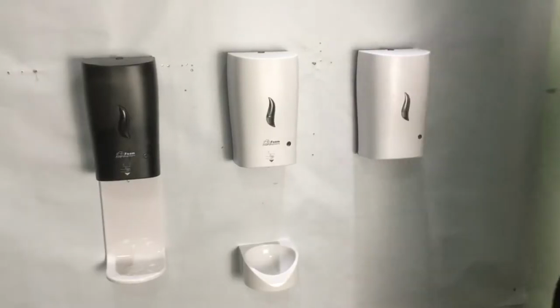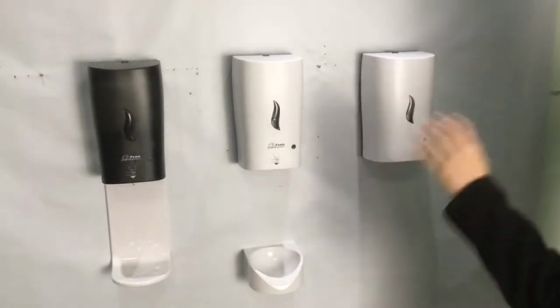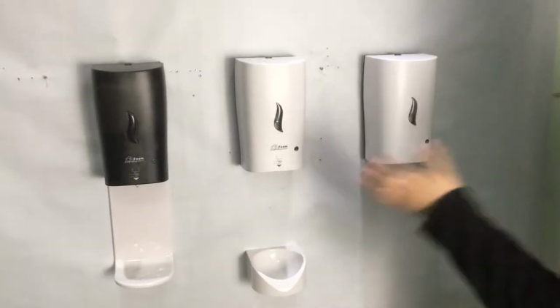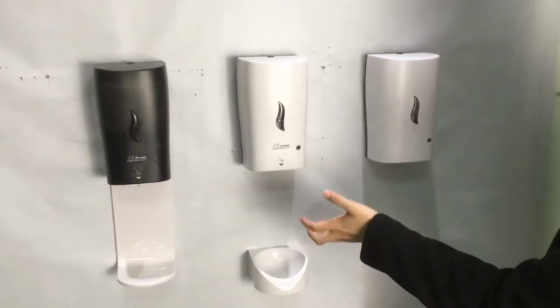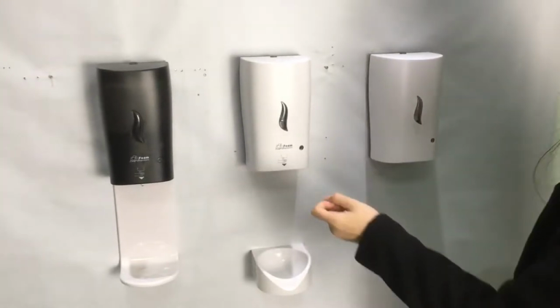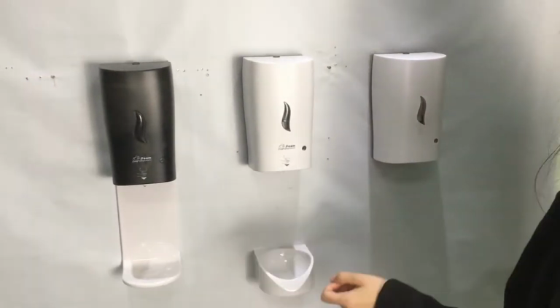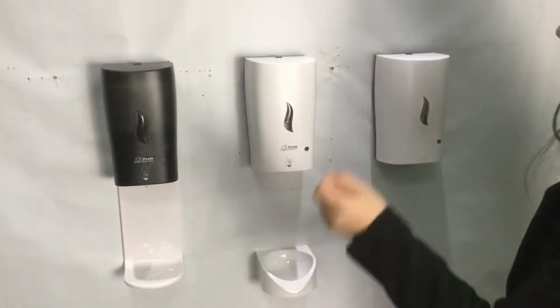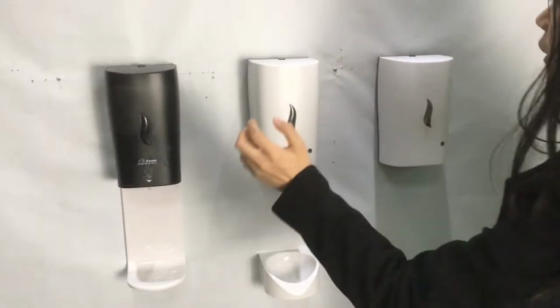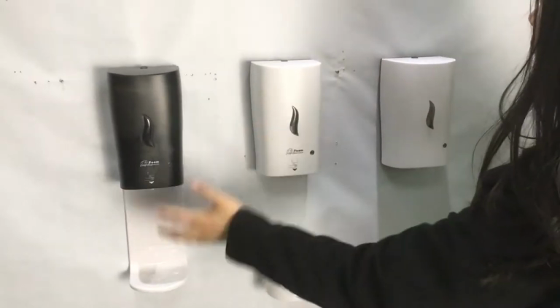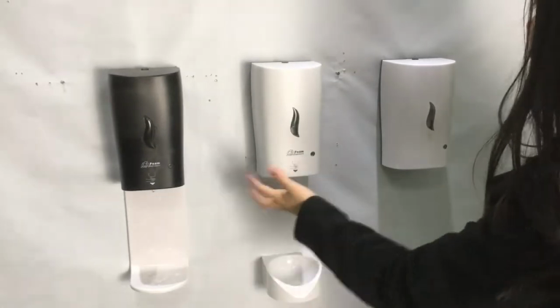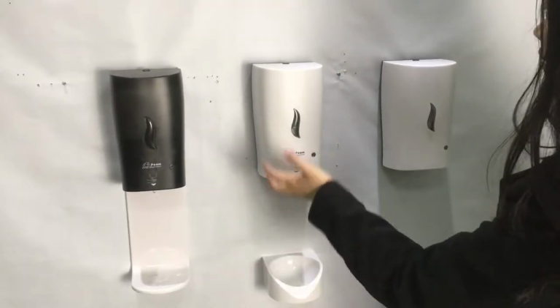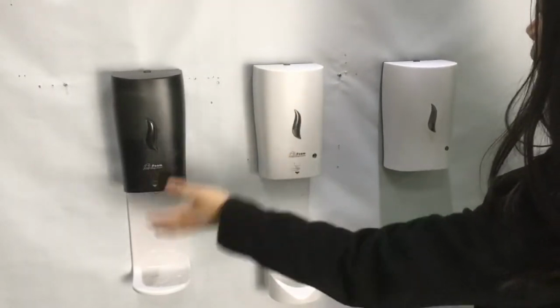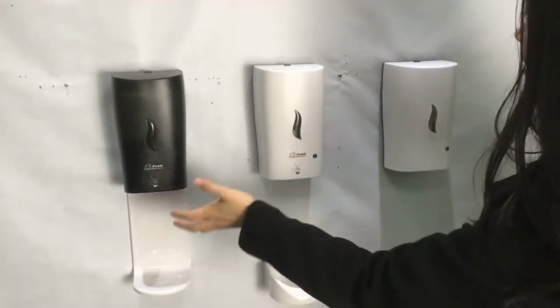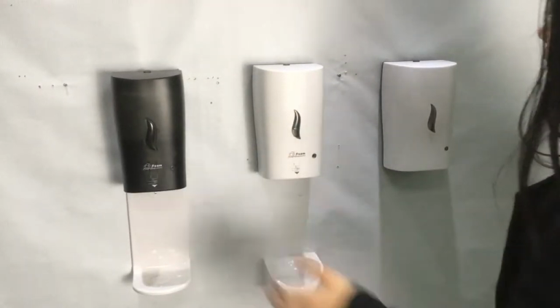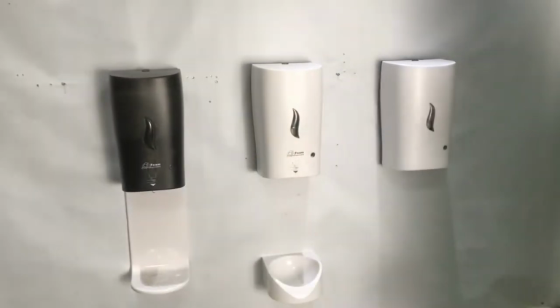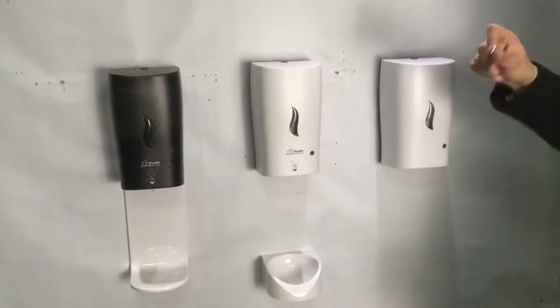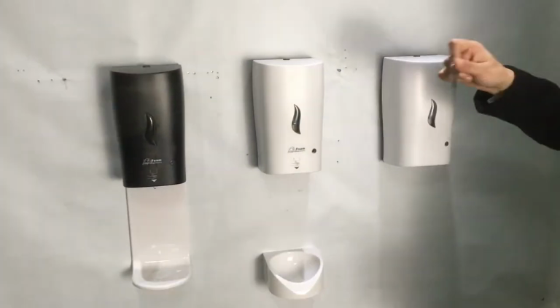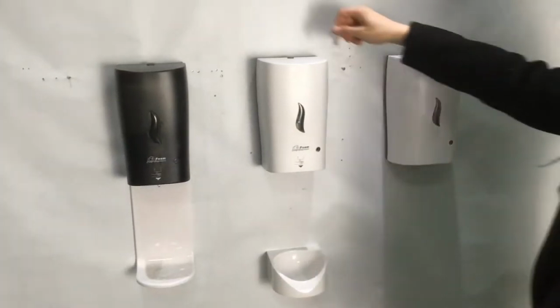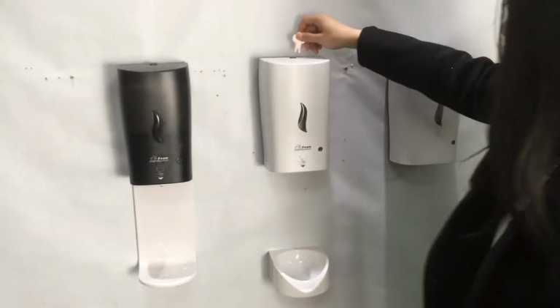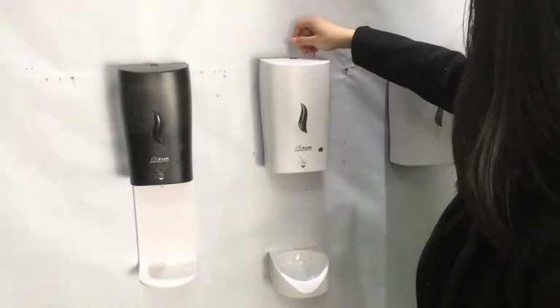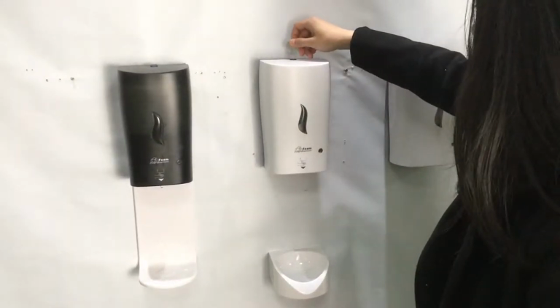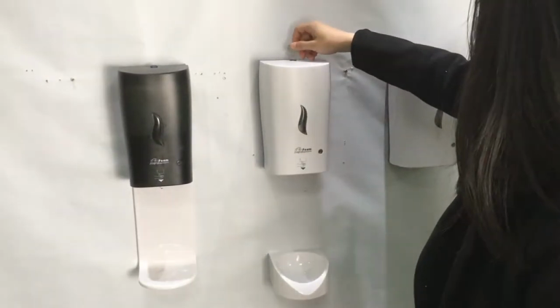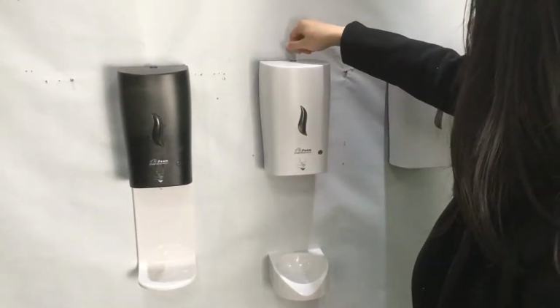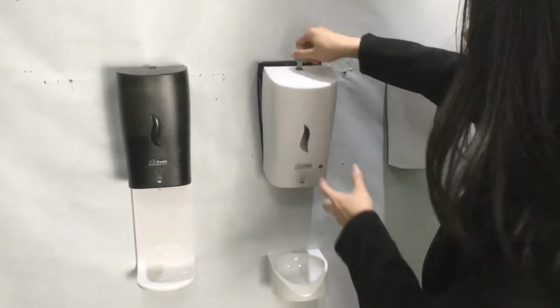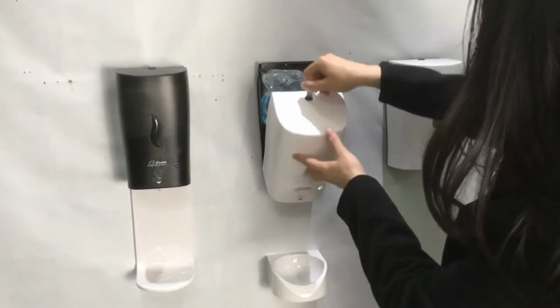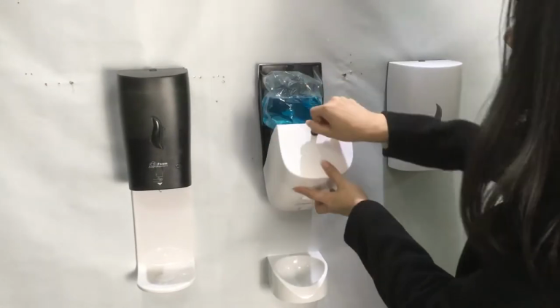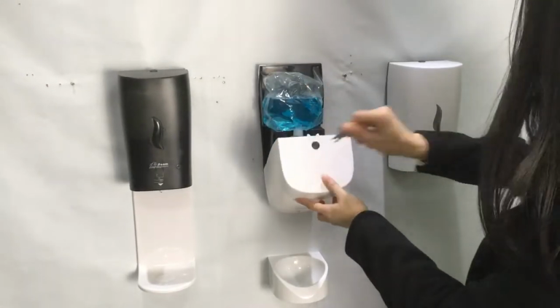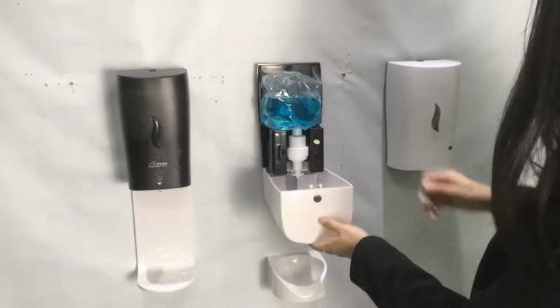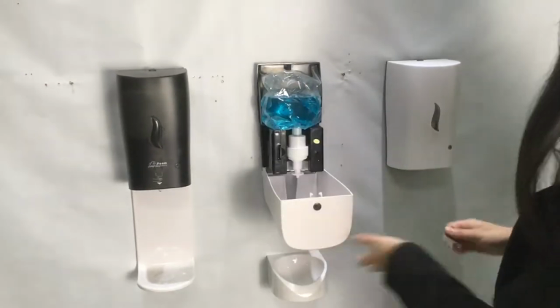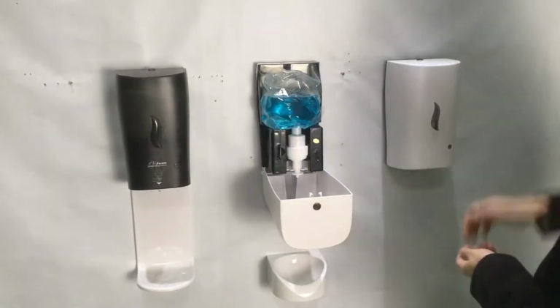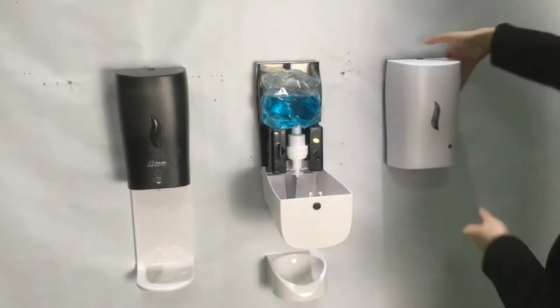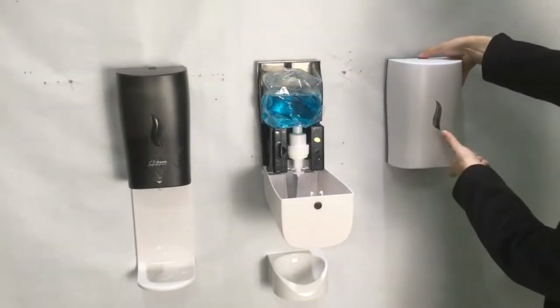Our automatic soap dispenser comes in white and black colors. You can use a key to open the dispenser or the press button.